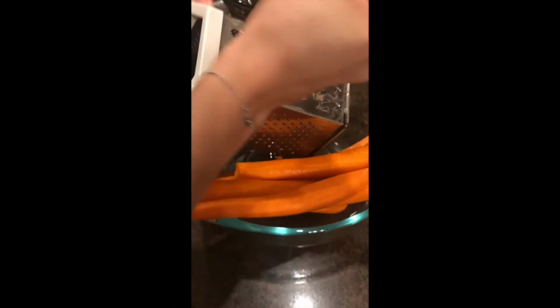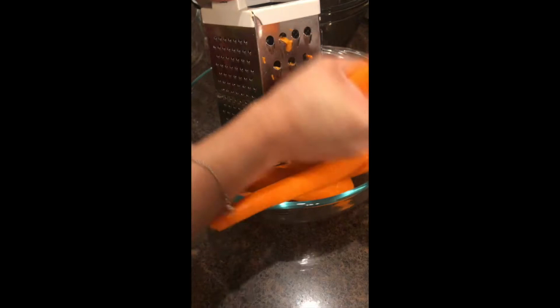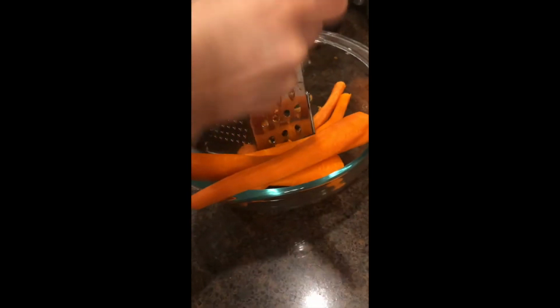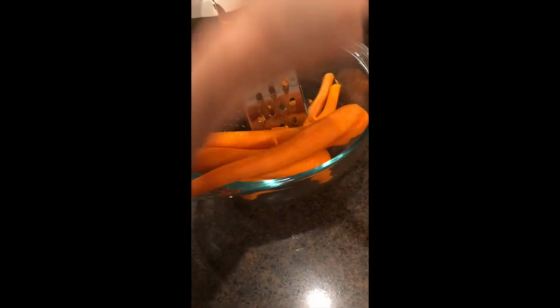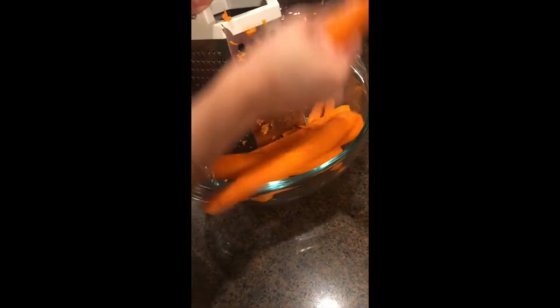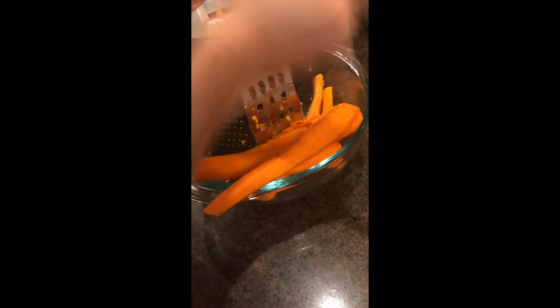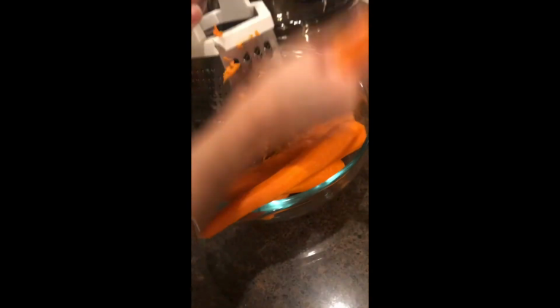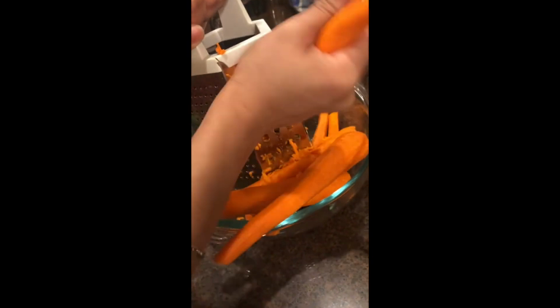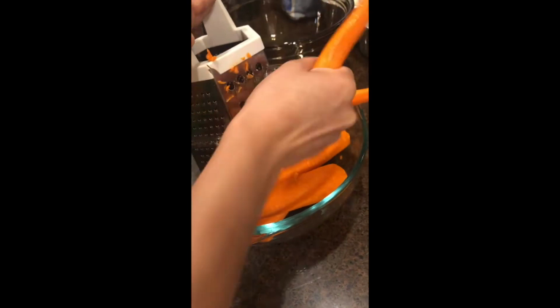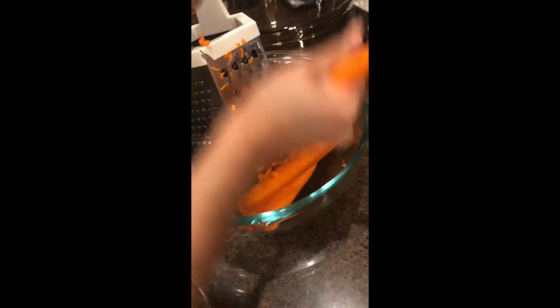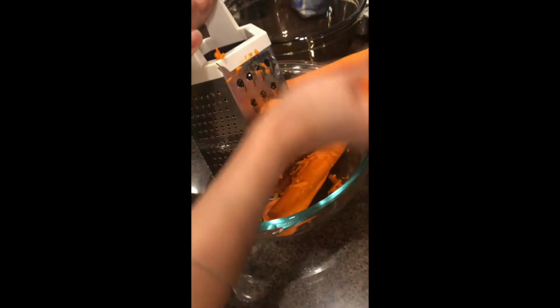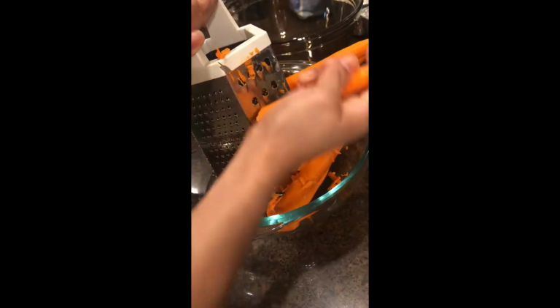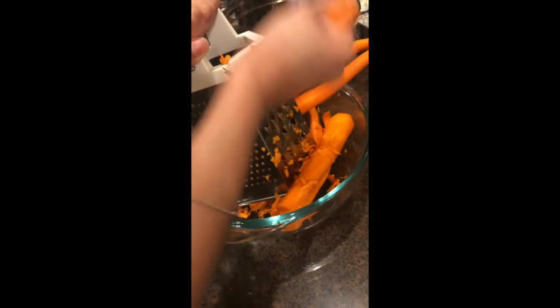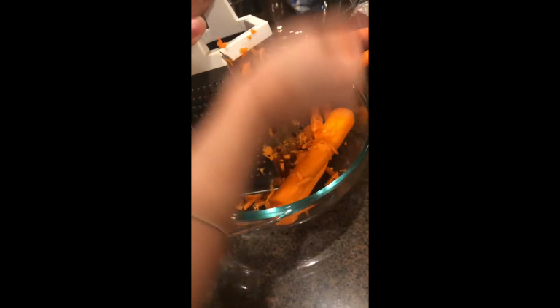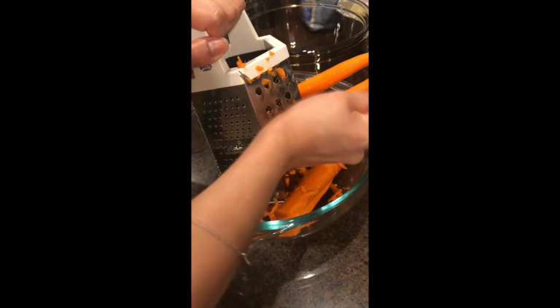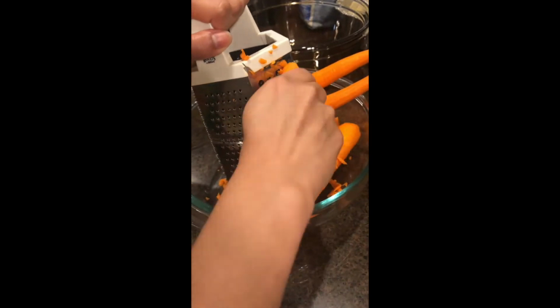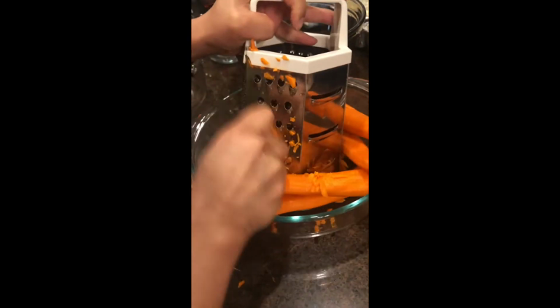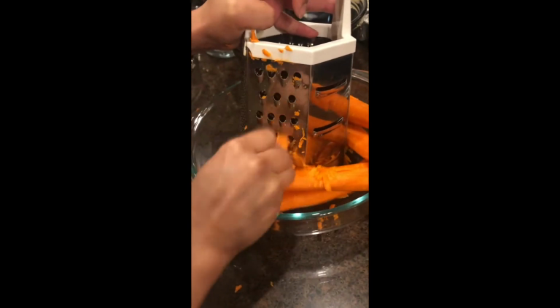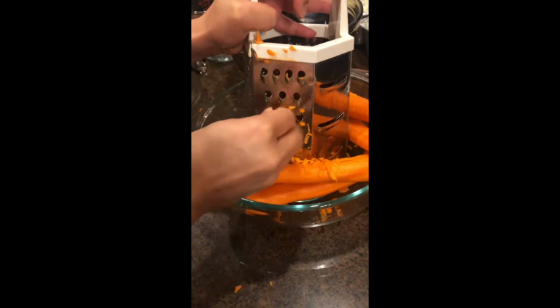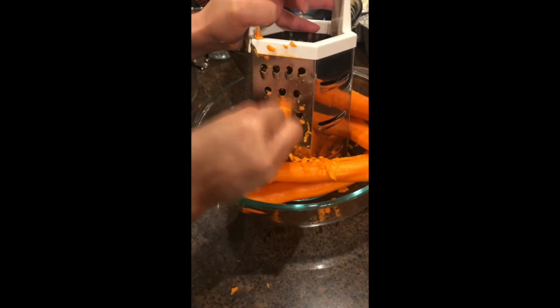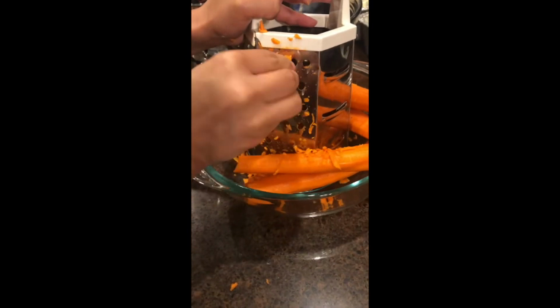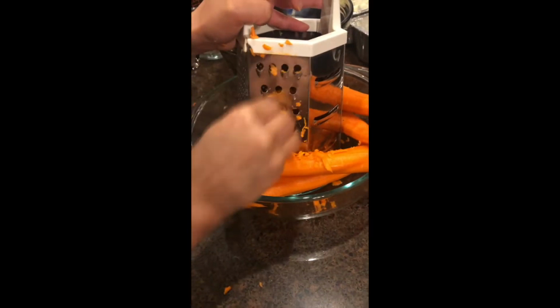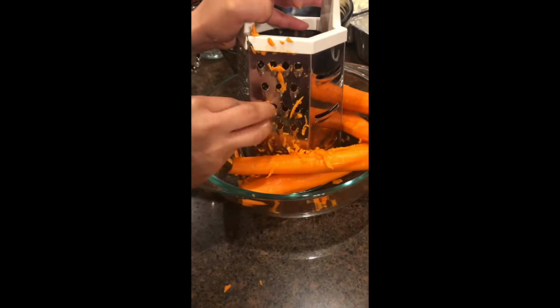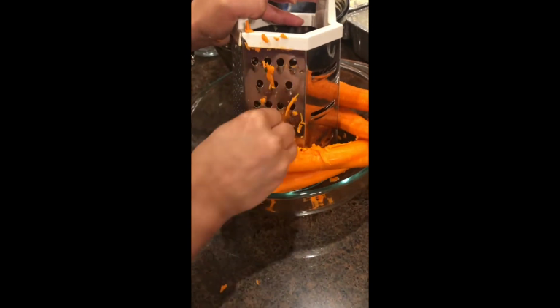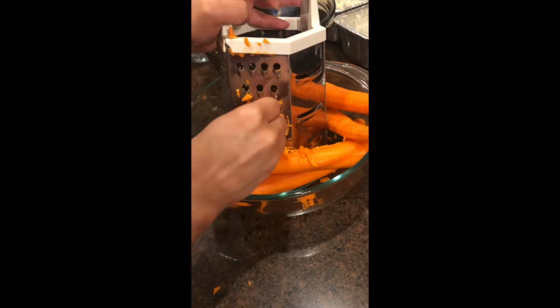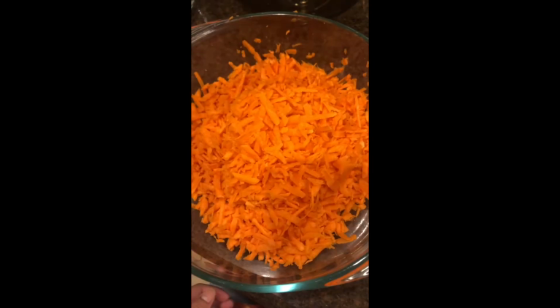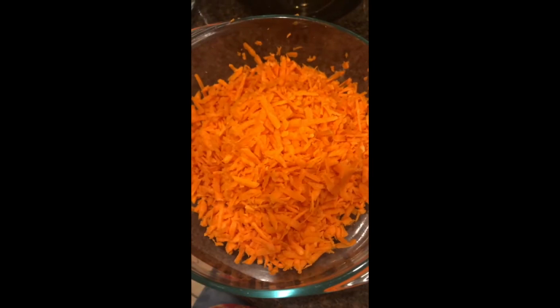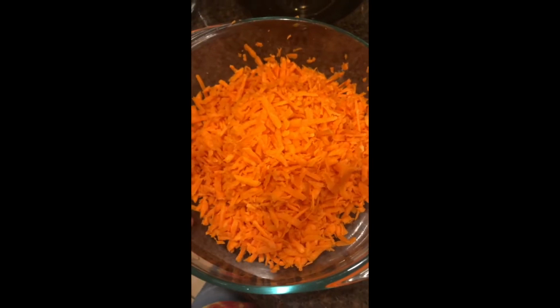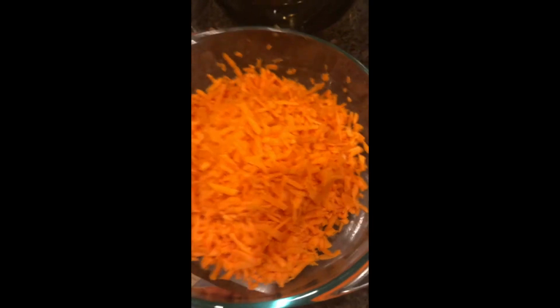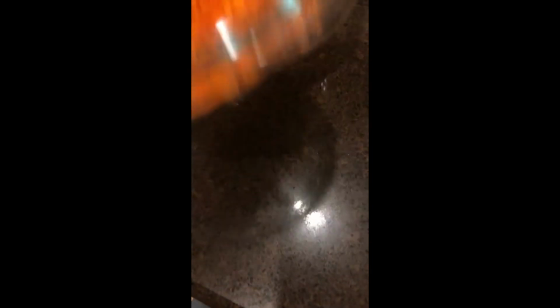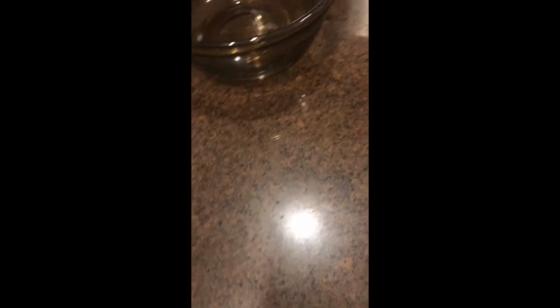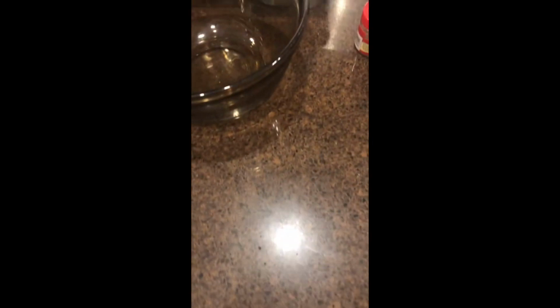Hey guys, this is Vanessa Gomez. I know it's been so long since I last posted, but I'm so happy to be back on YouTube. Today I am going to share with y'all how to make a carrot cake.